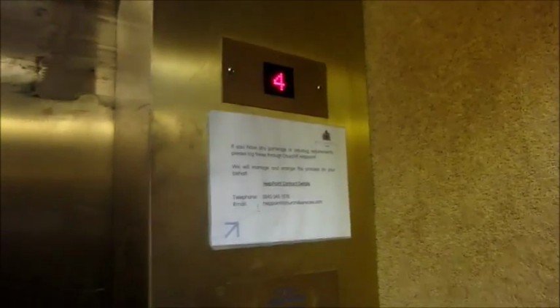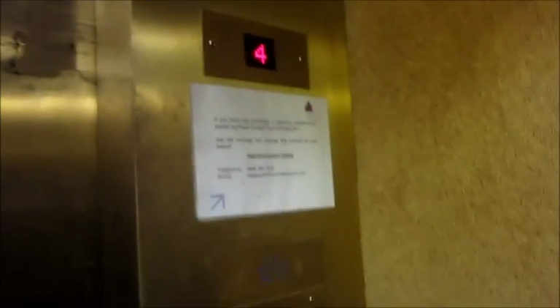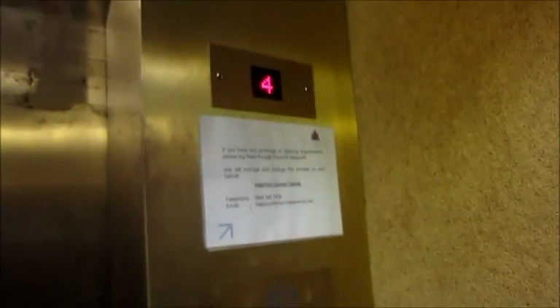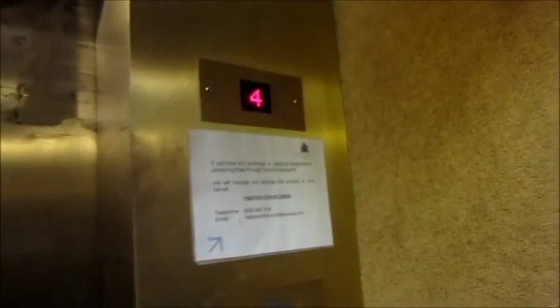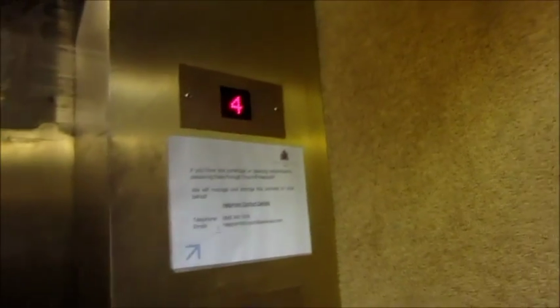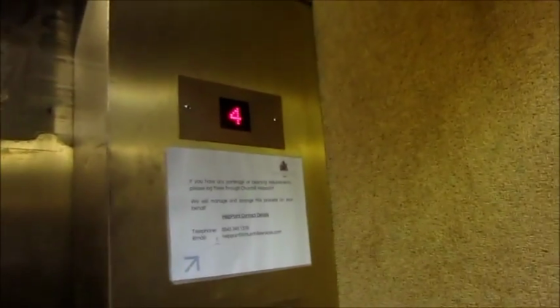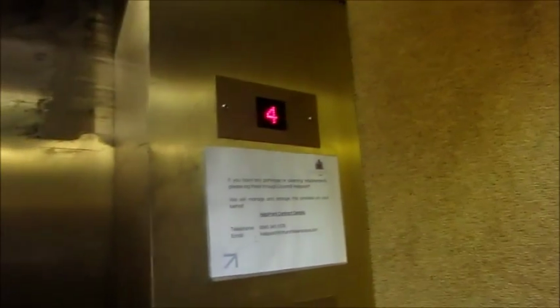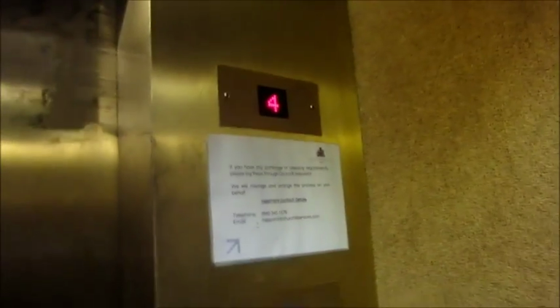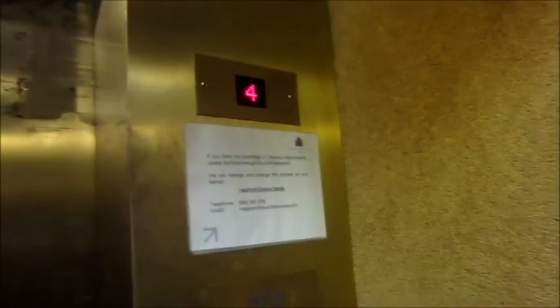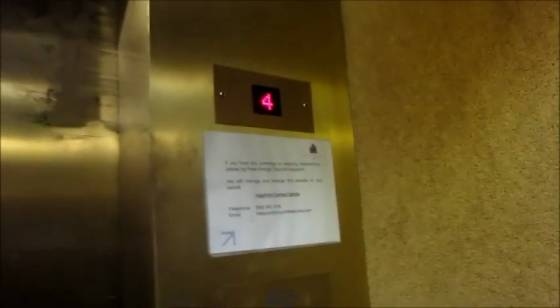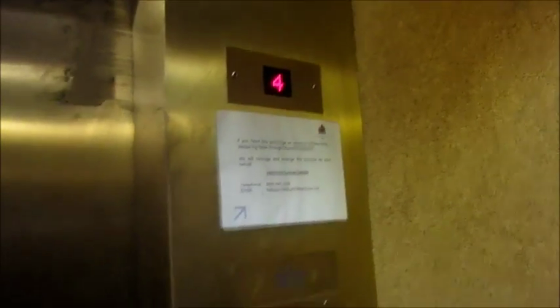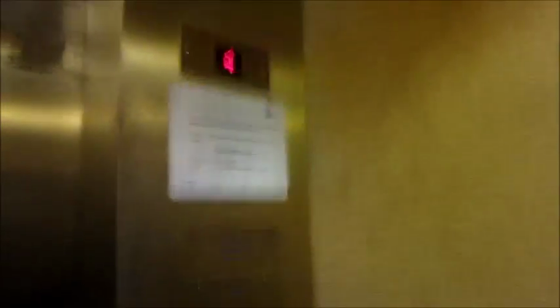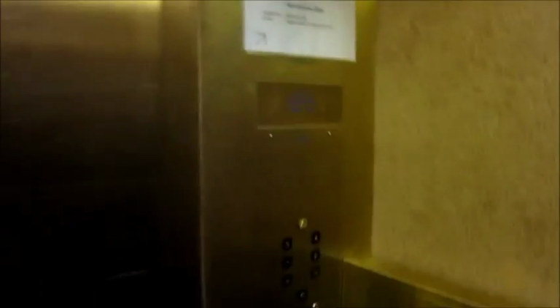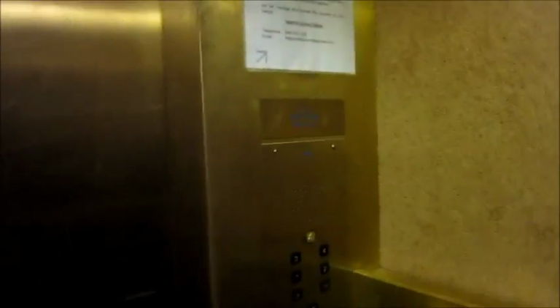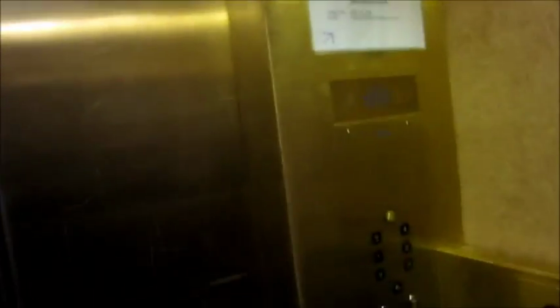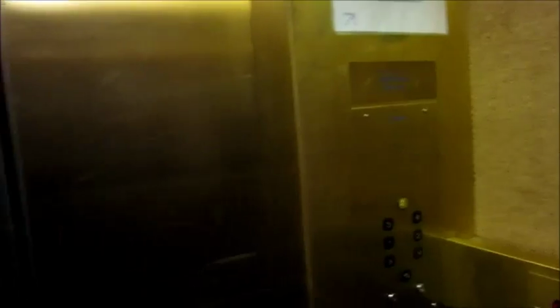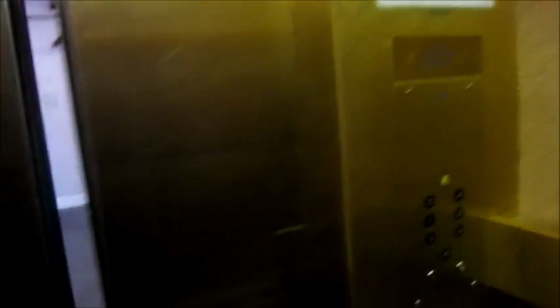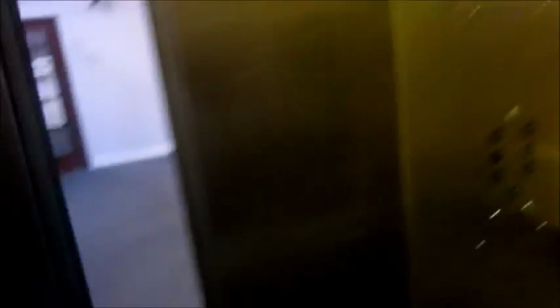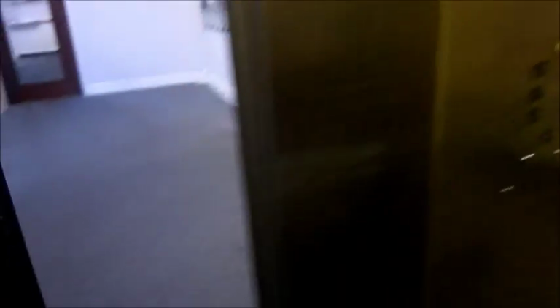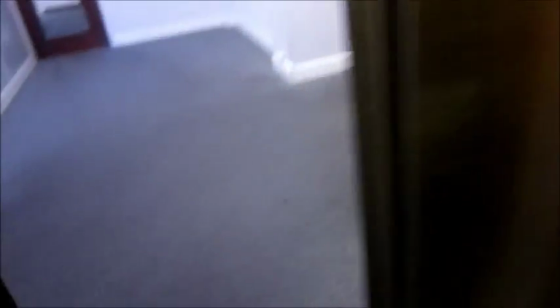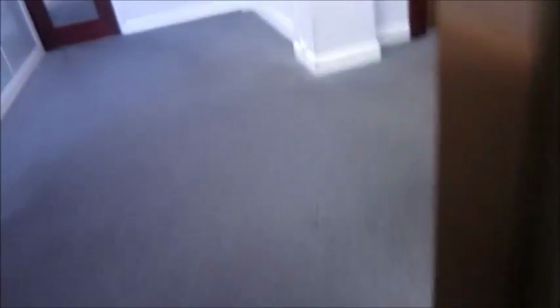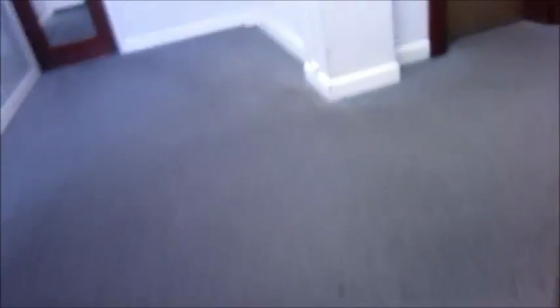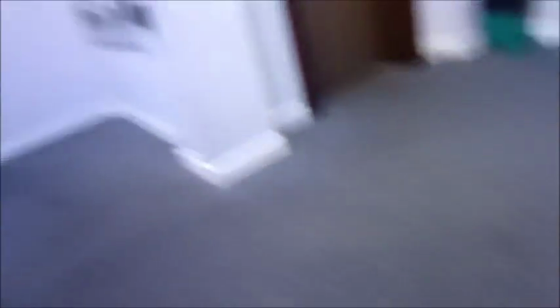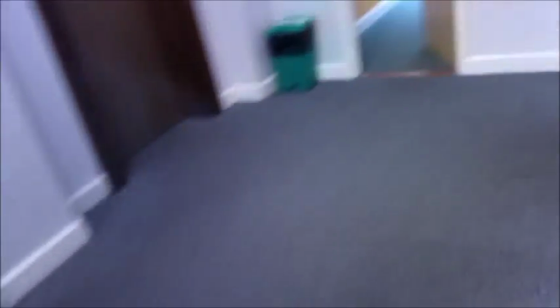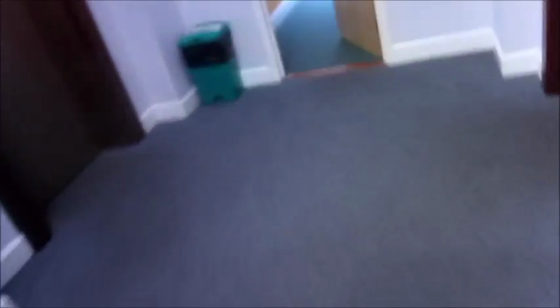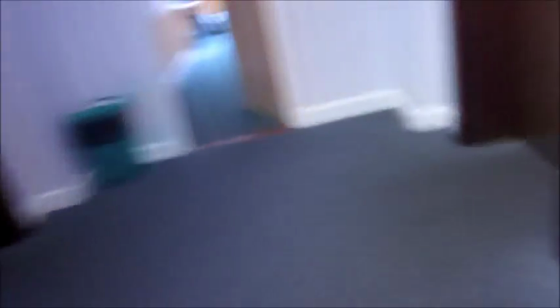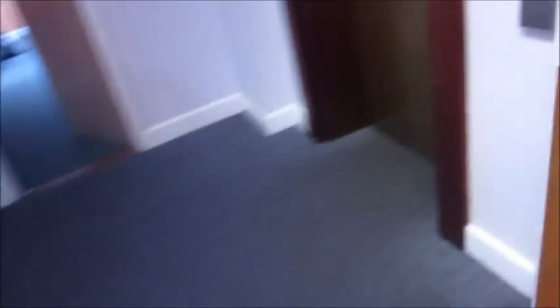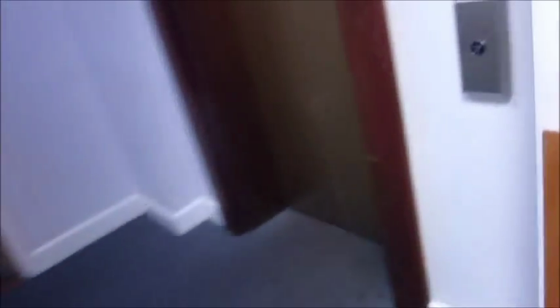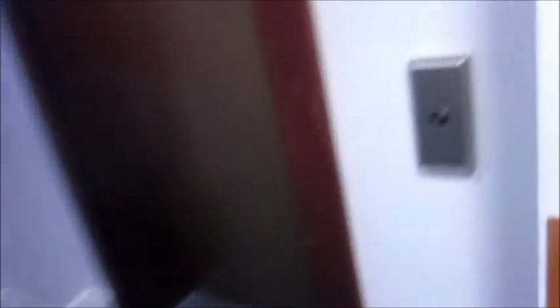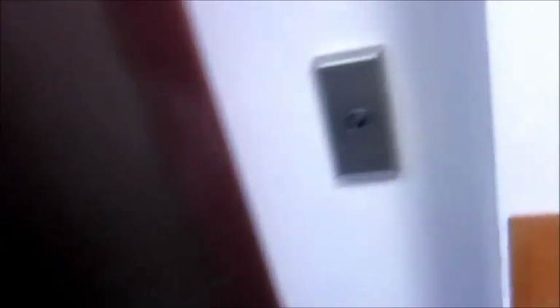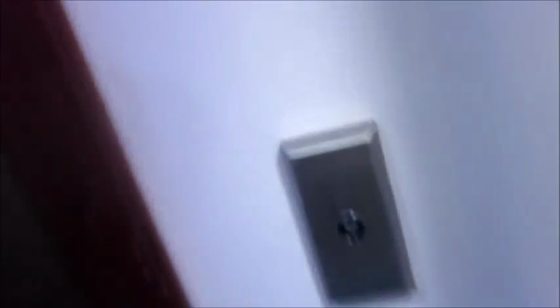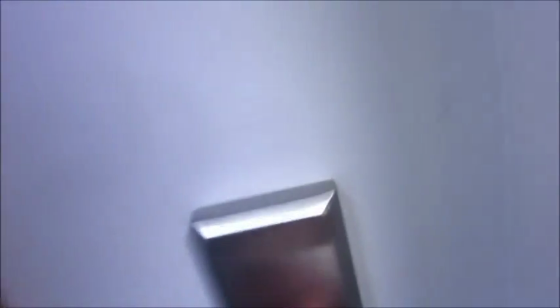This is an early Cone lift — one of the first lifts Cone made when they came into the UK. Now to the modernised lift.